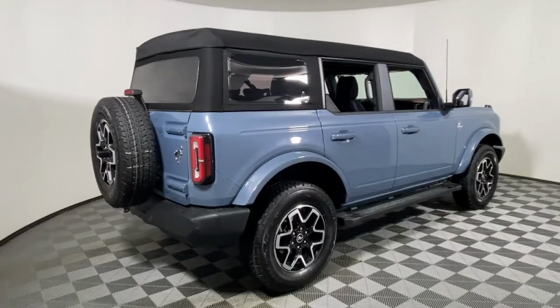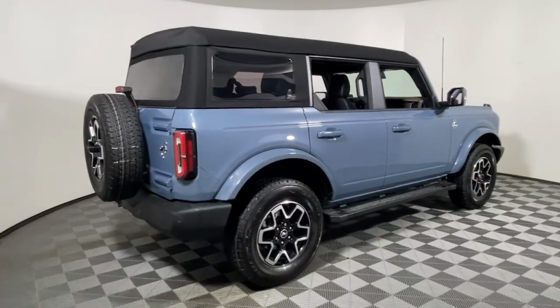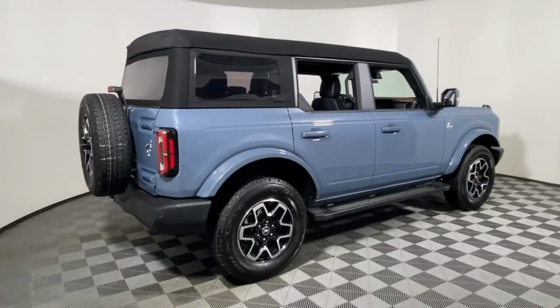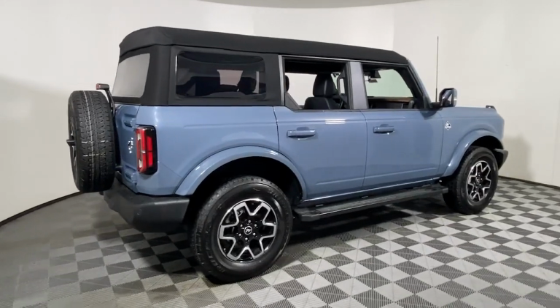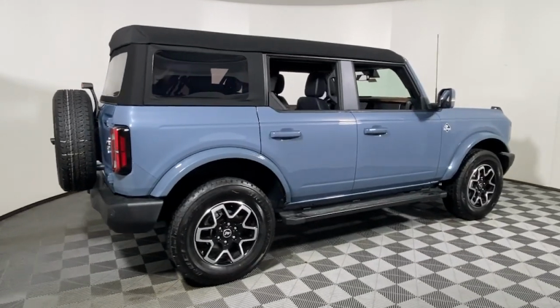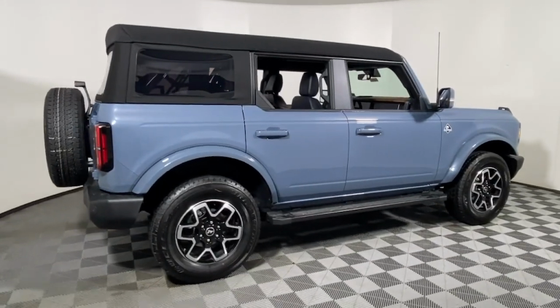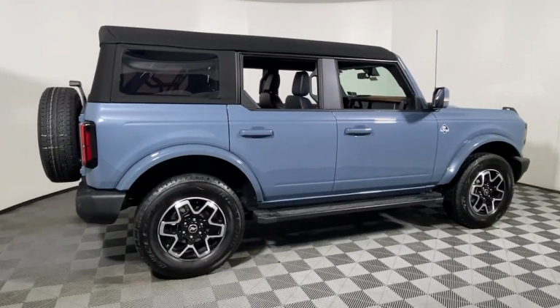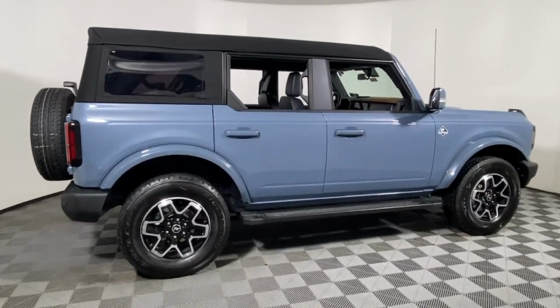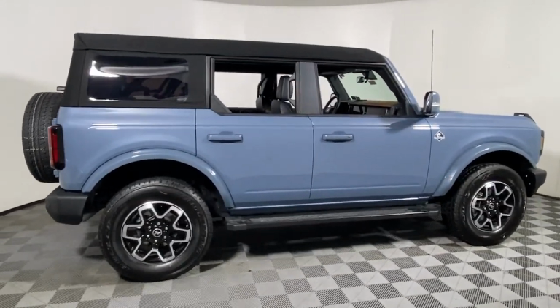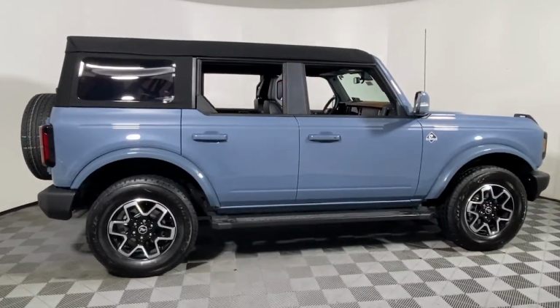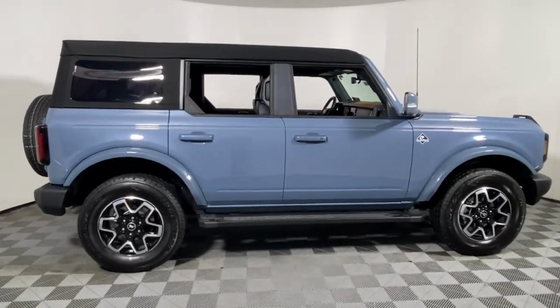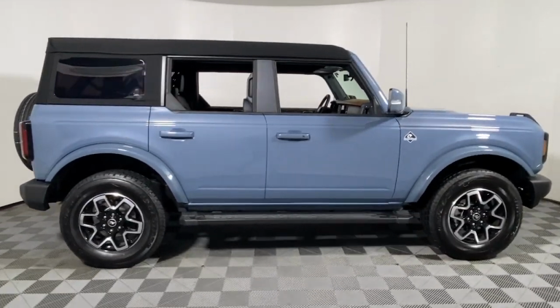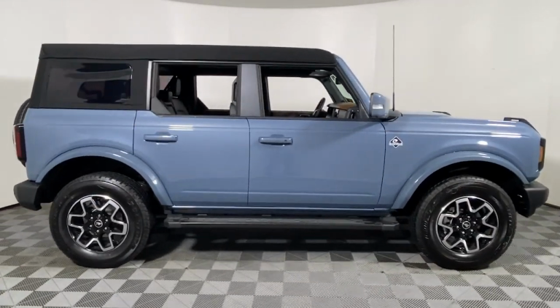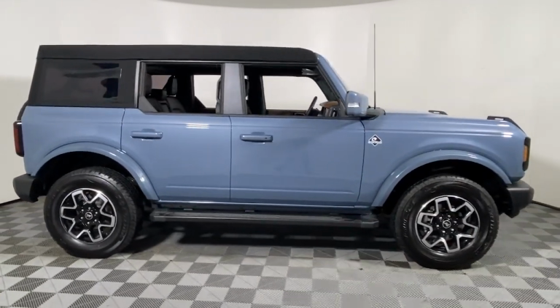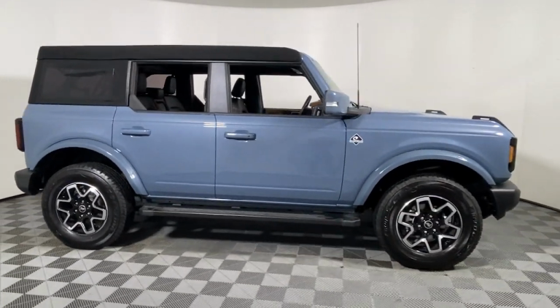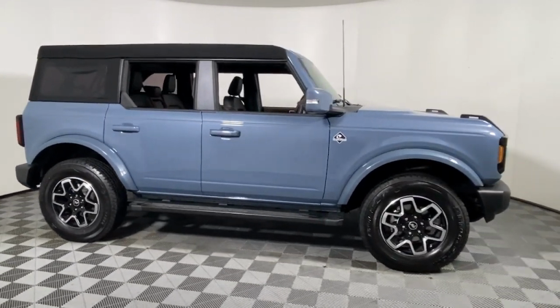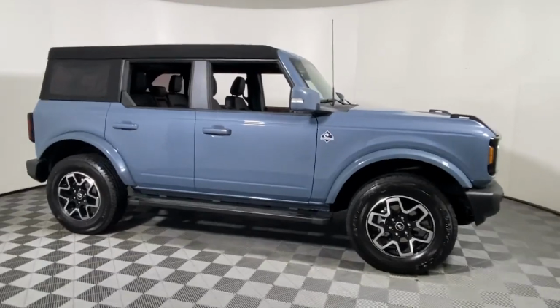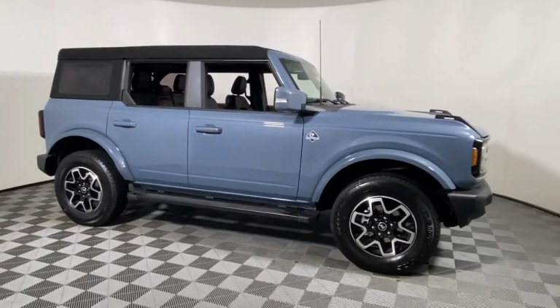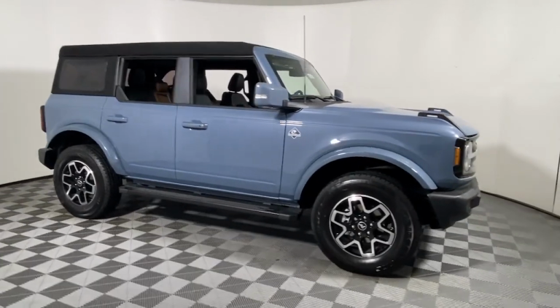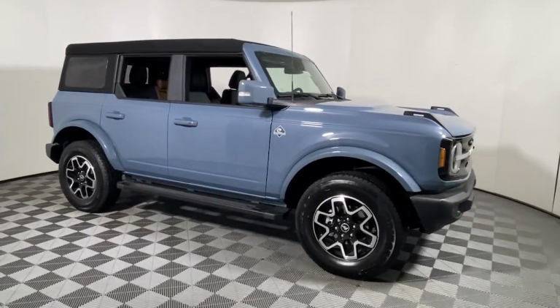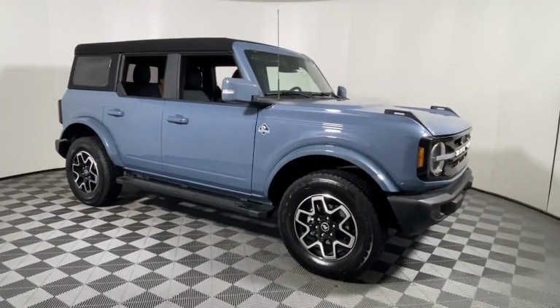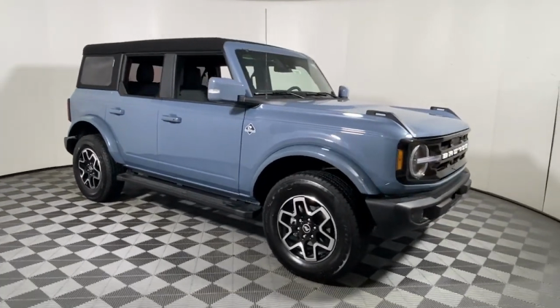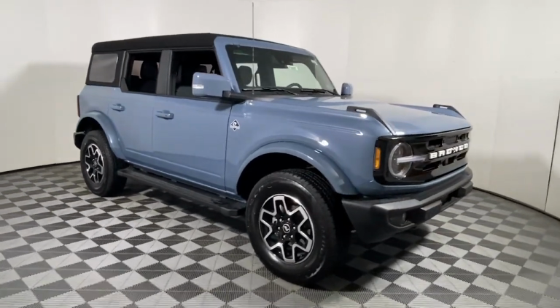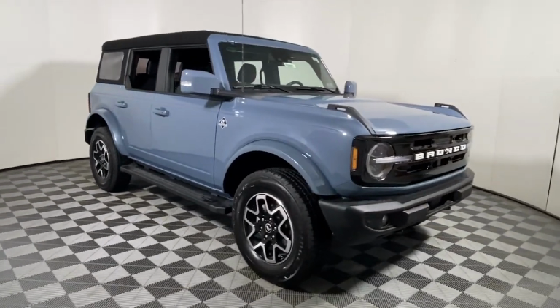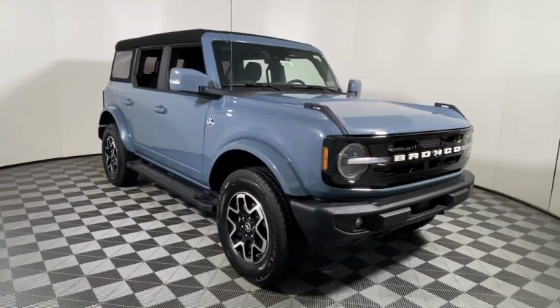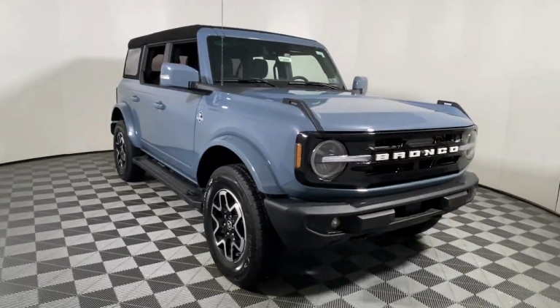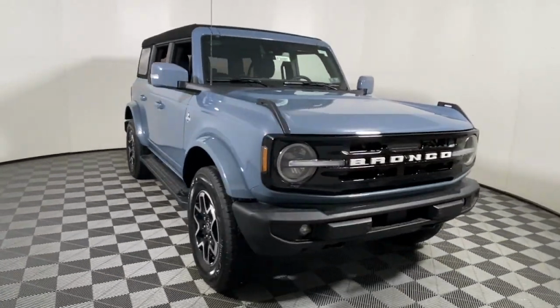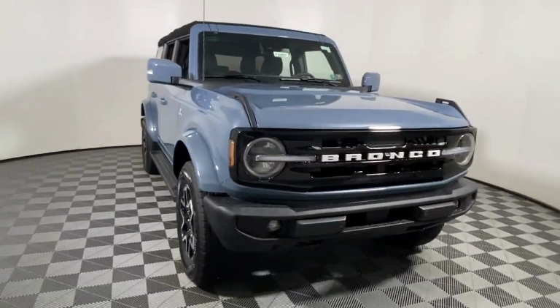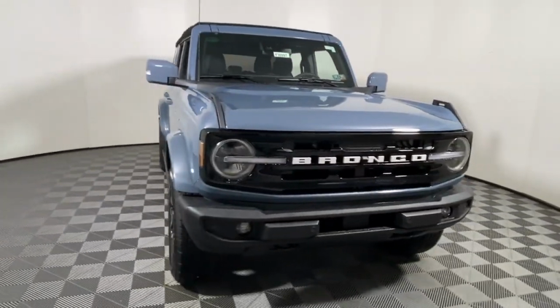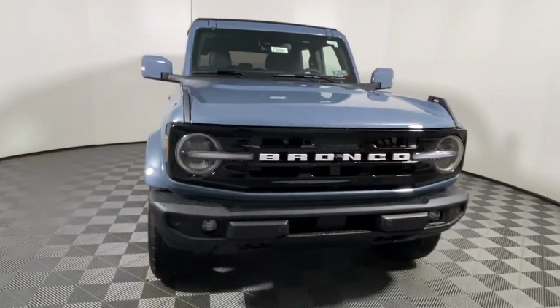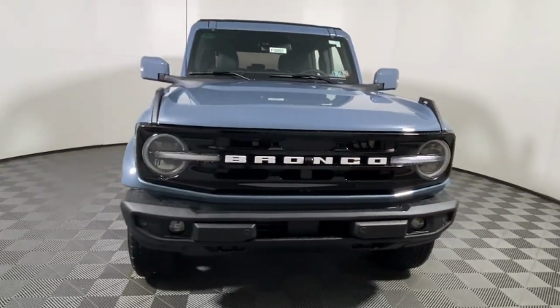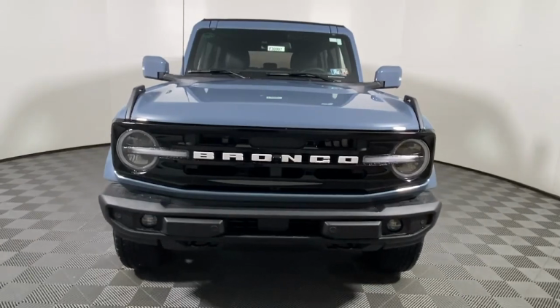Take a moment to check out the 2024 Ford Bronco. Answer the call to adventure in modern style and daily driver comfort in this rugged Bronco.